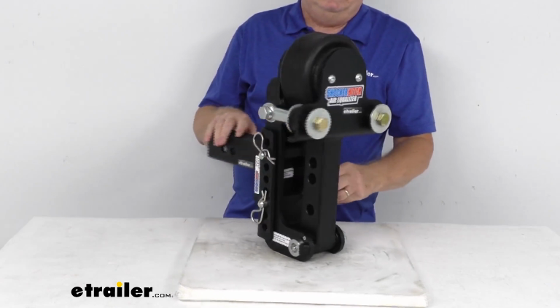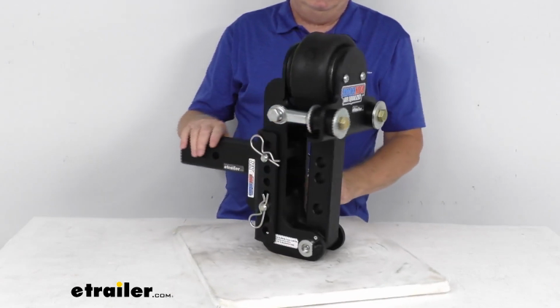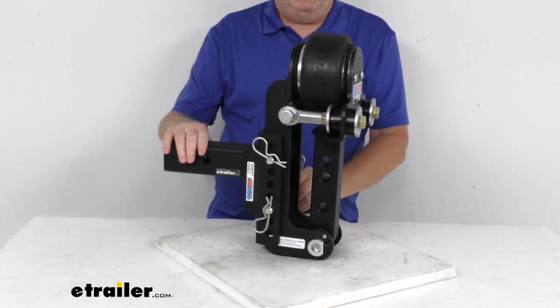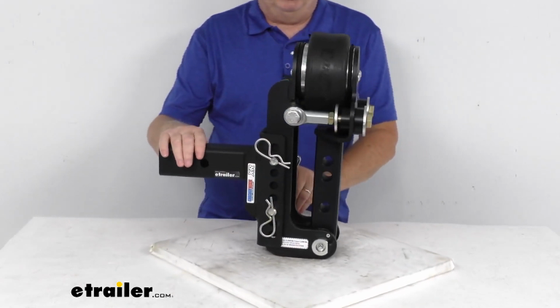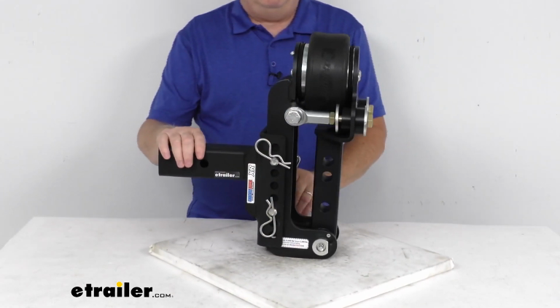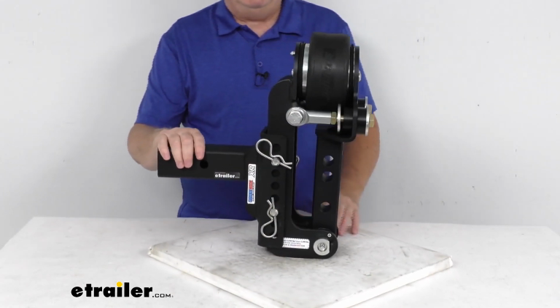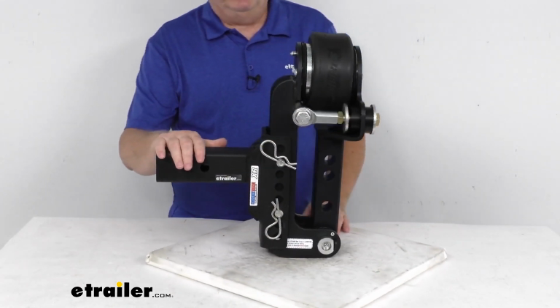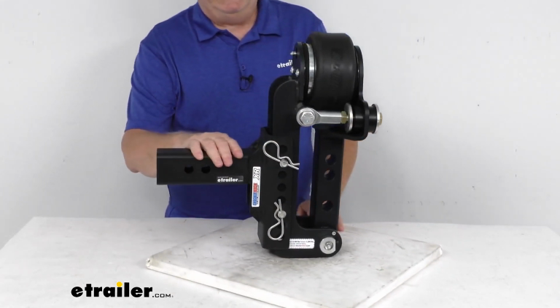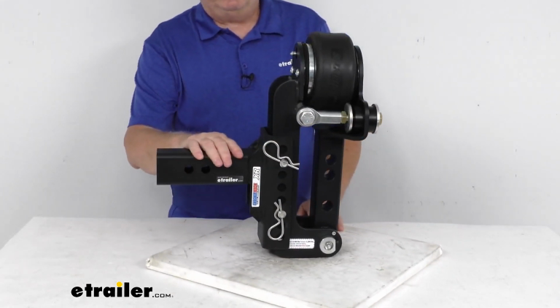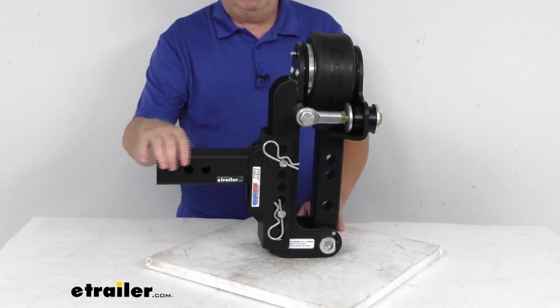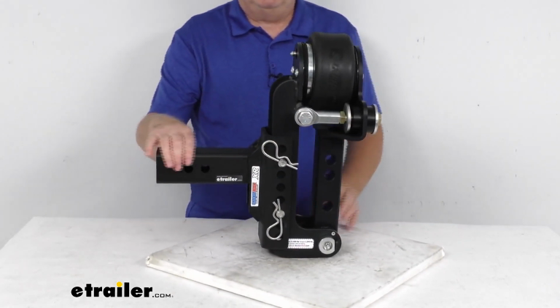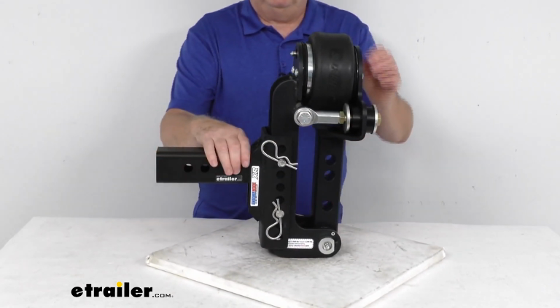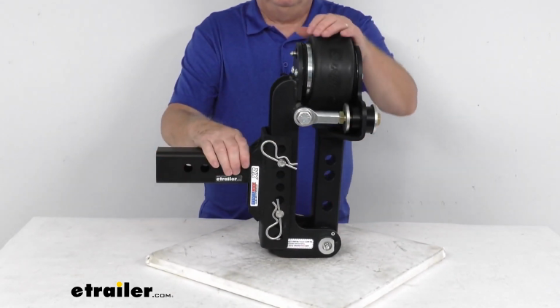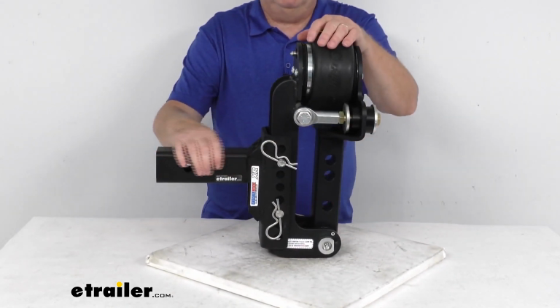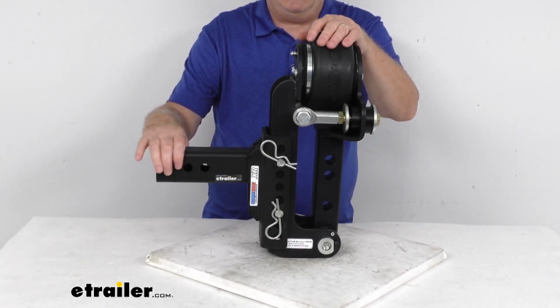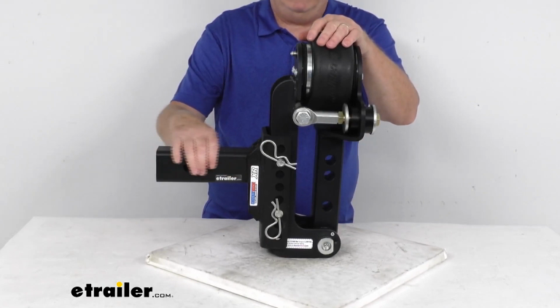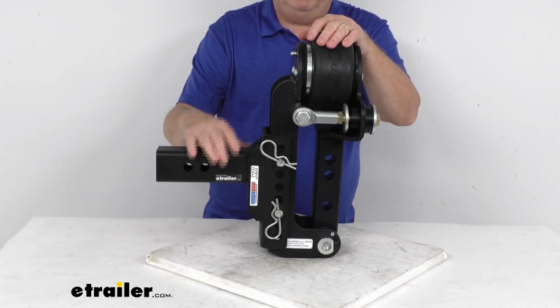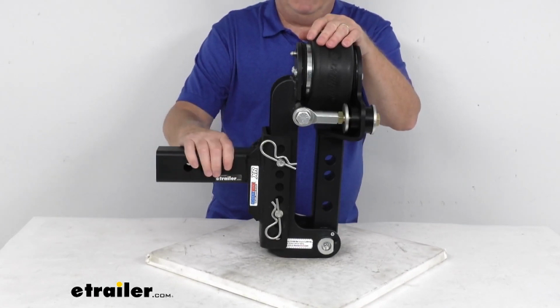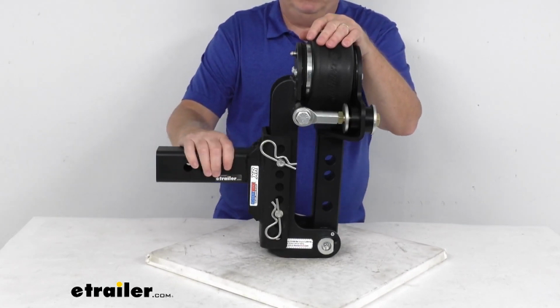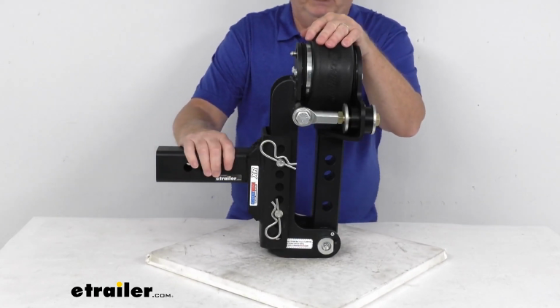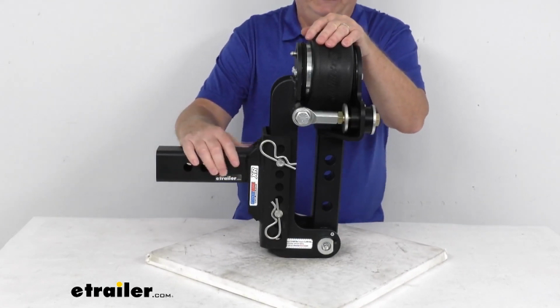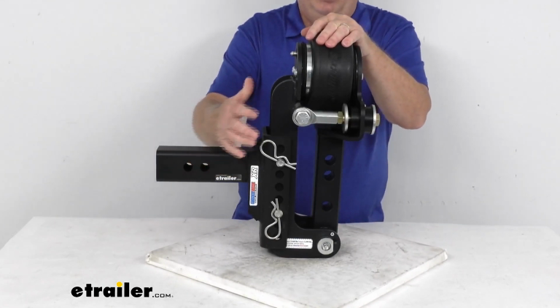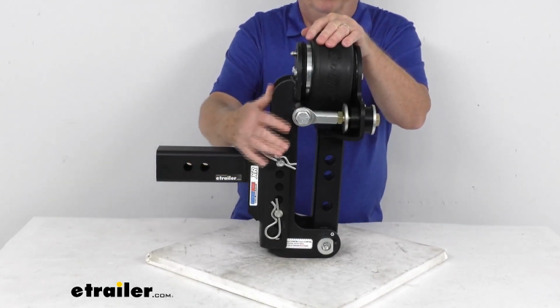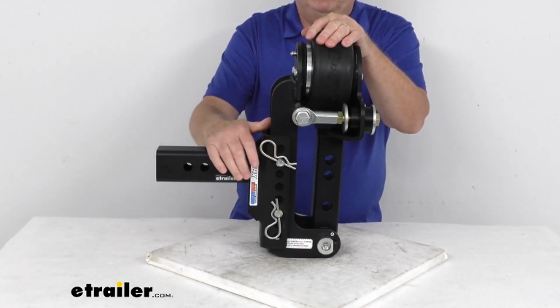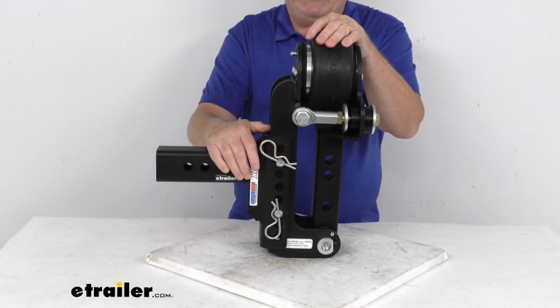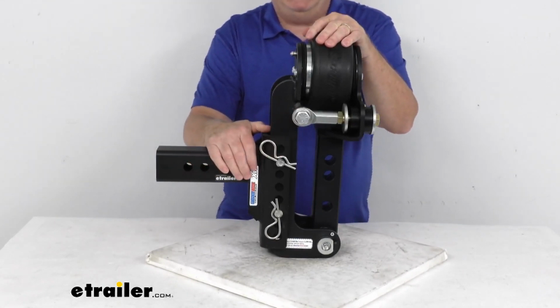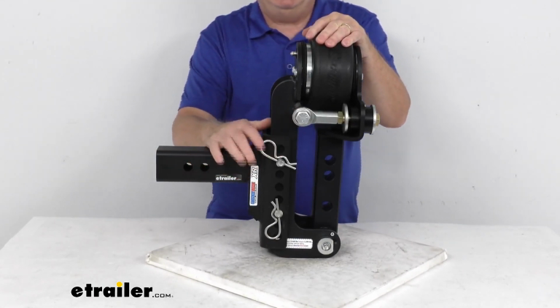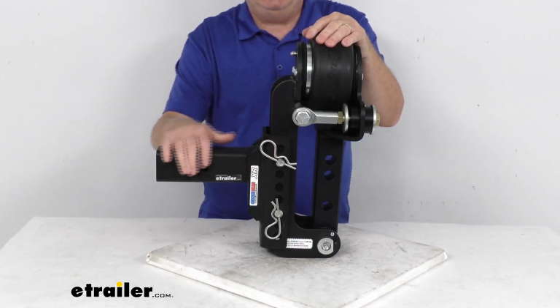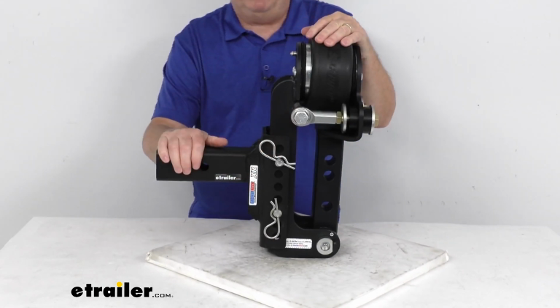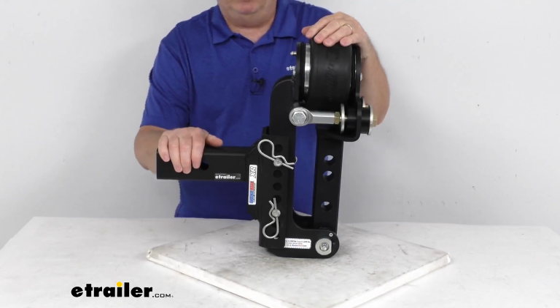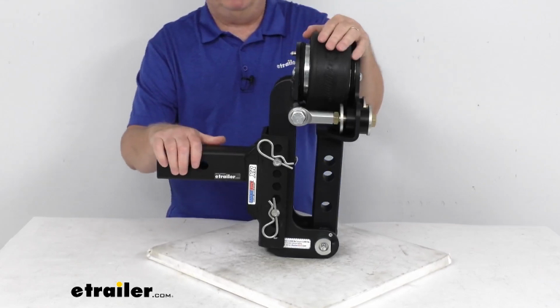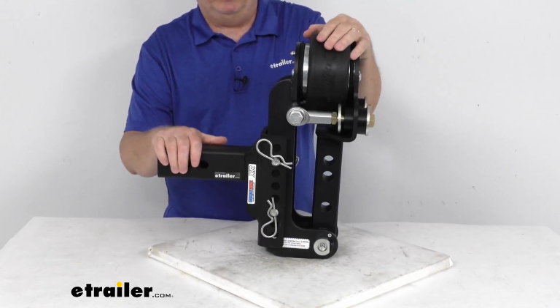This part is a grade 50 steel plate construction and uses a cold rolled steel shank, providing maximum durability. All parts are shot blasted and powder coated to prevent rust.